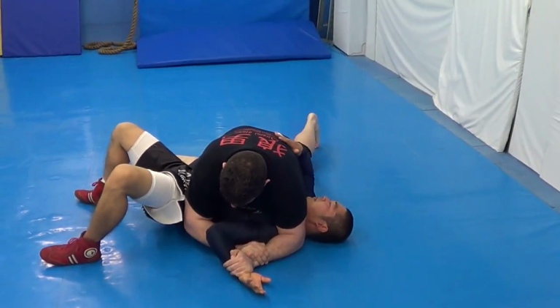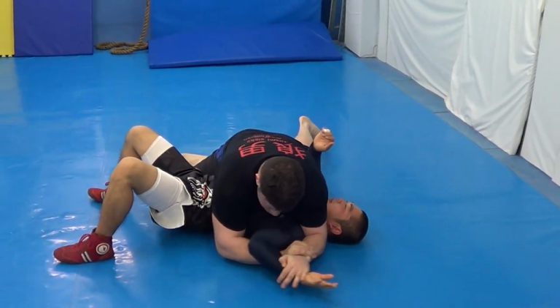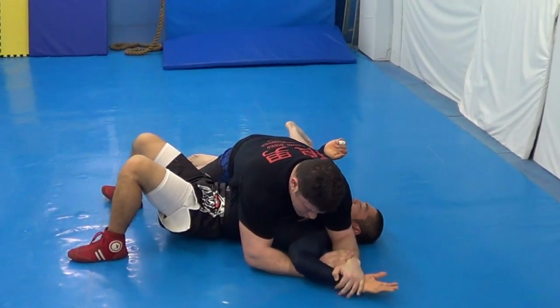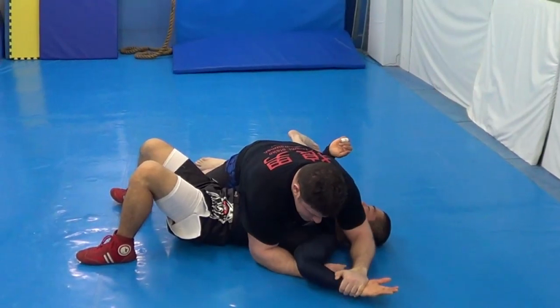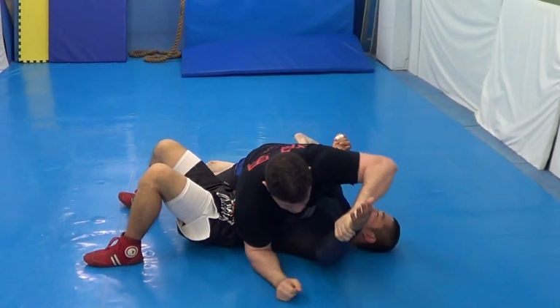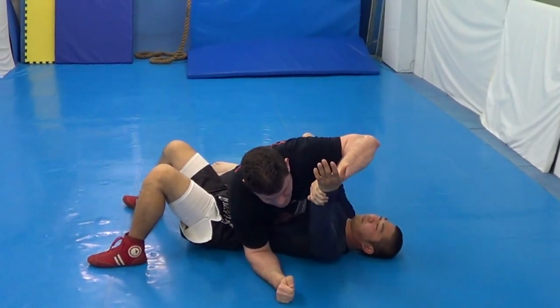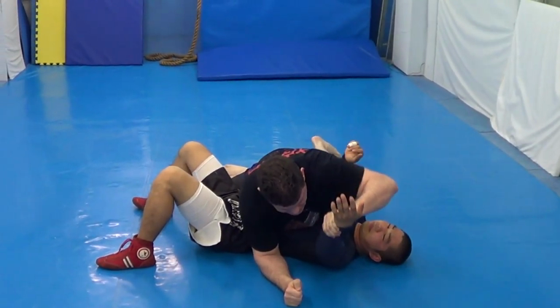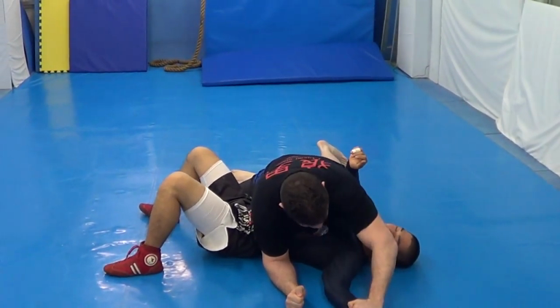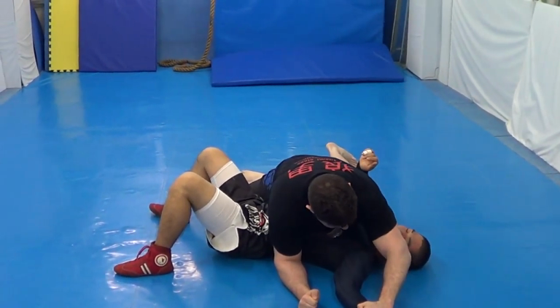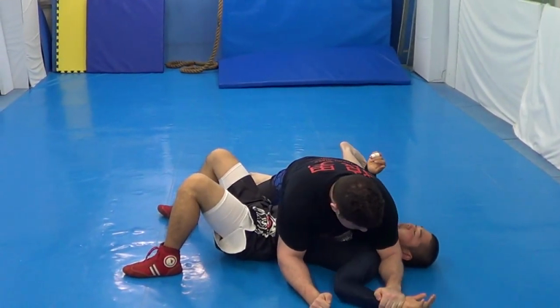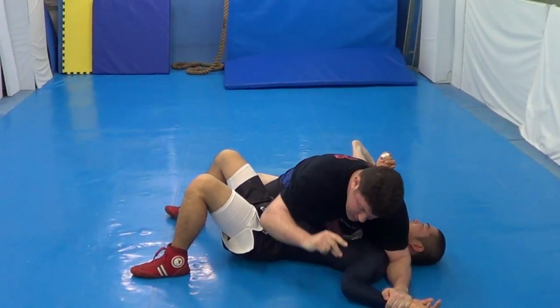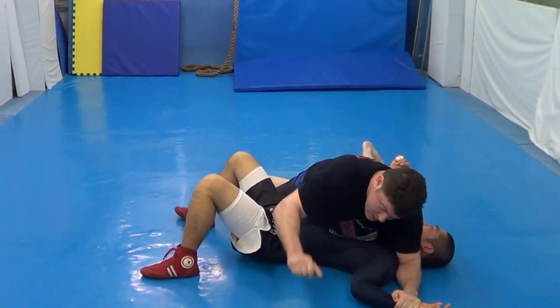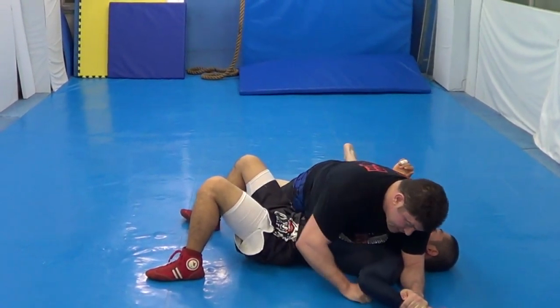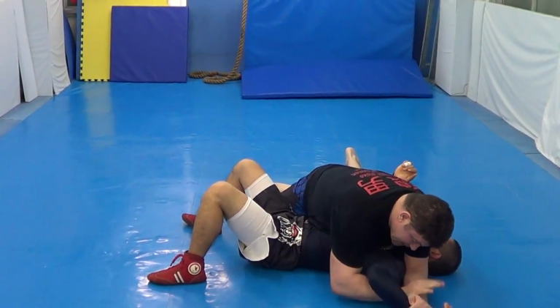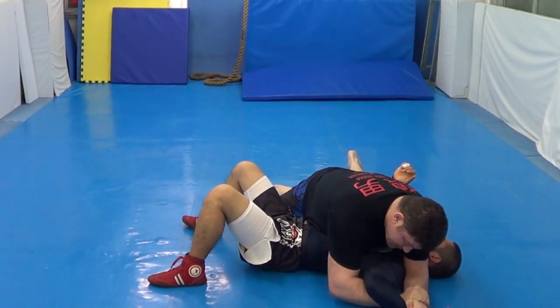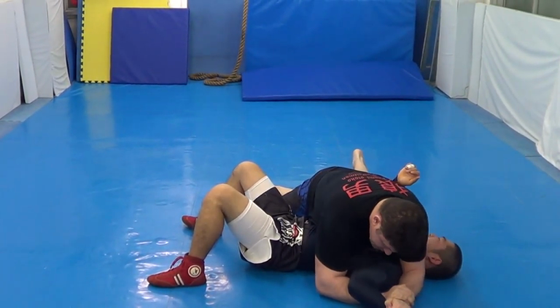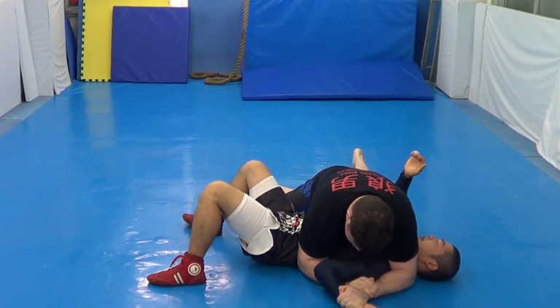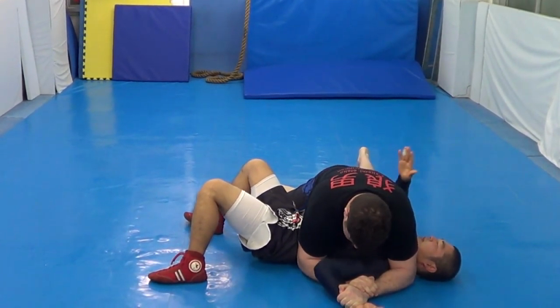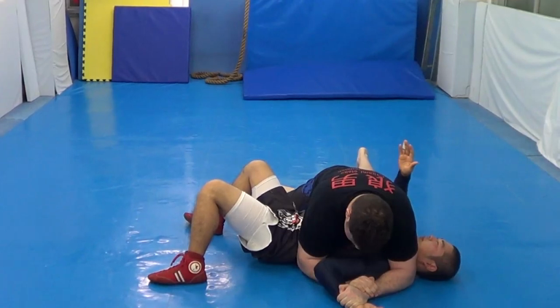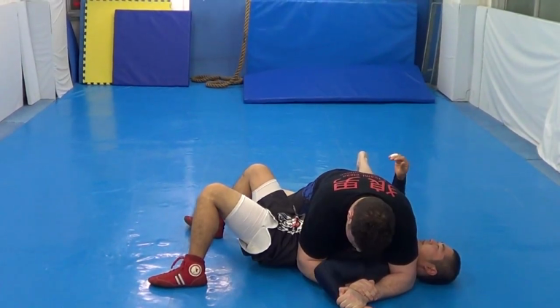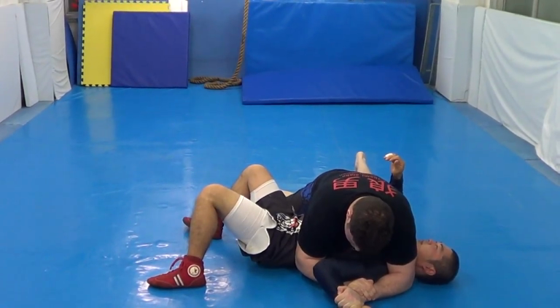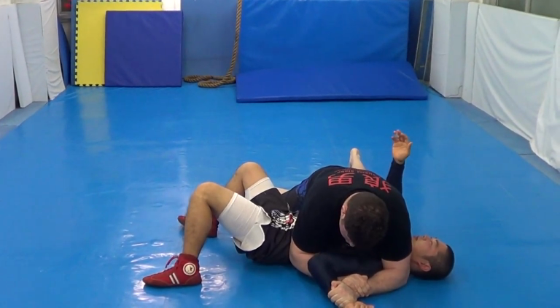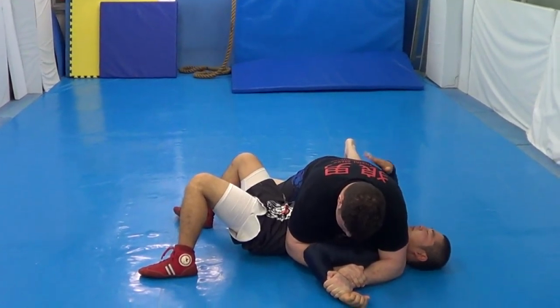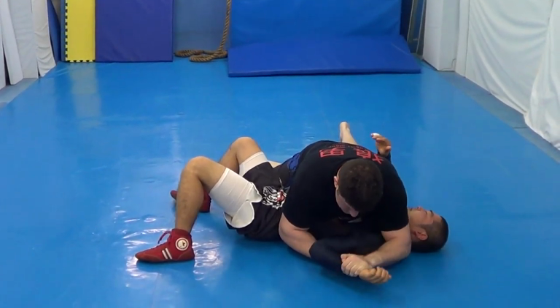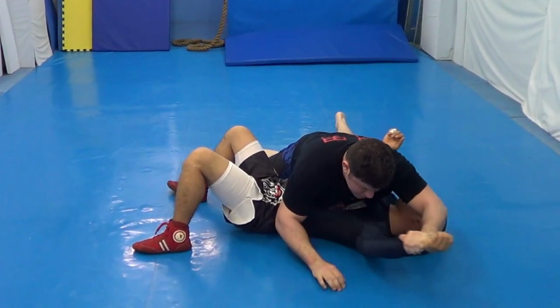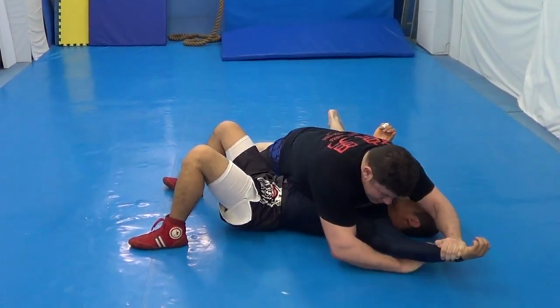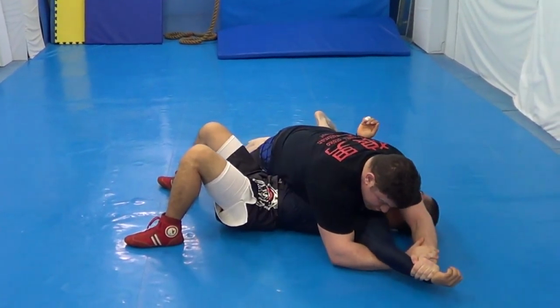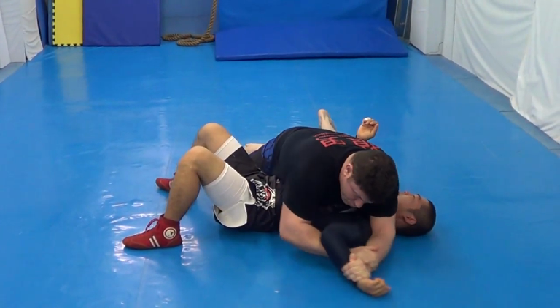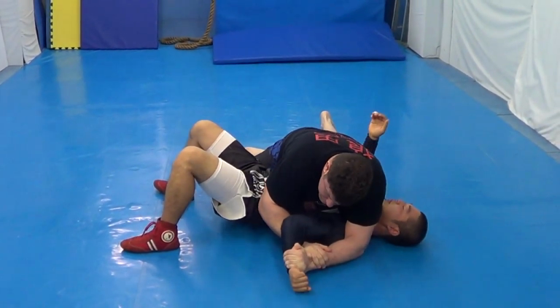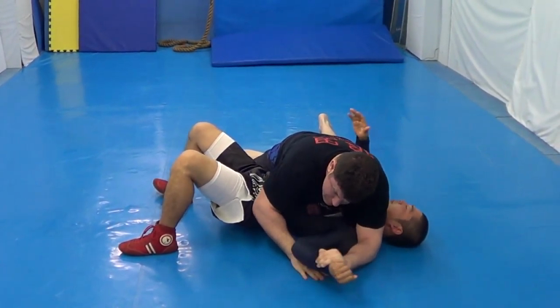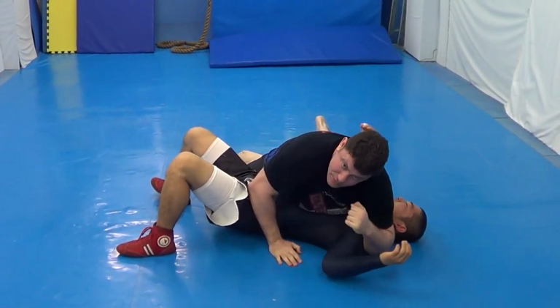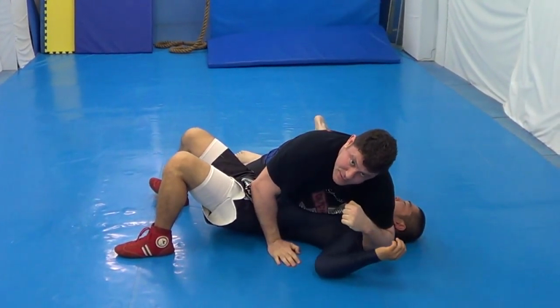I'm doing it the real way, learning it slowly: Ichi, Ni, San, Shi, Go. In reality, once you learn it, boom, boom - just like that.